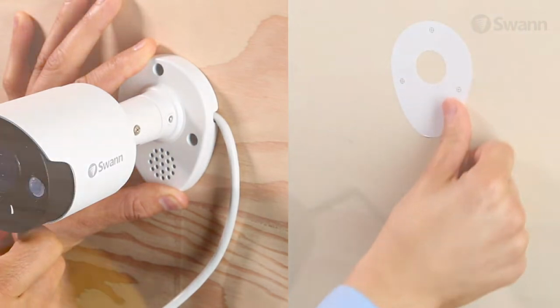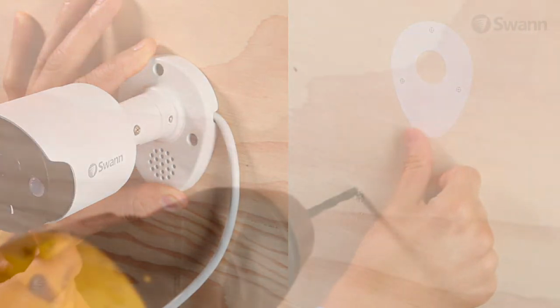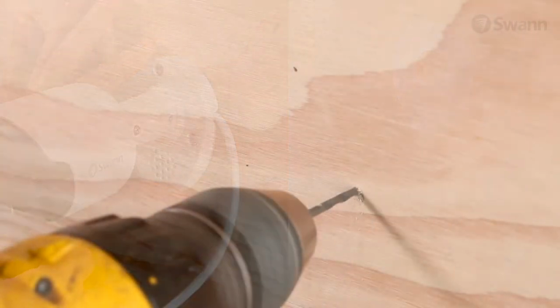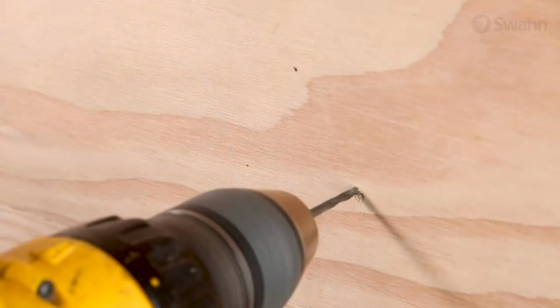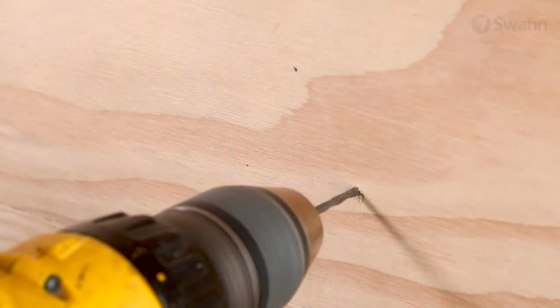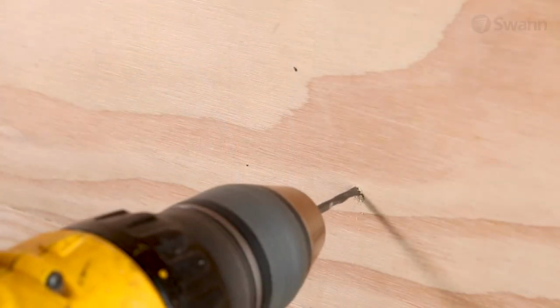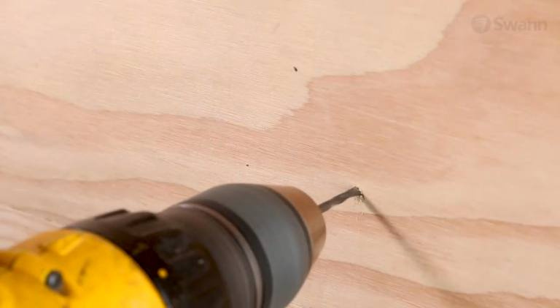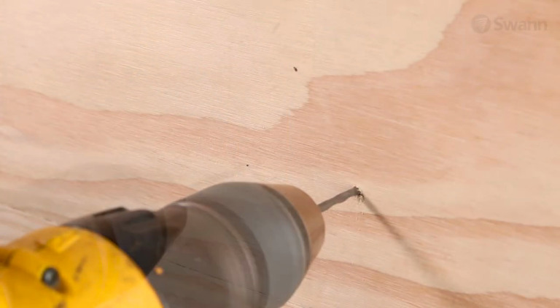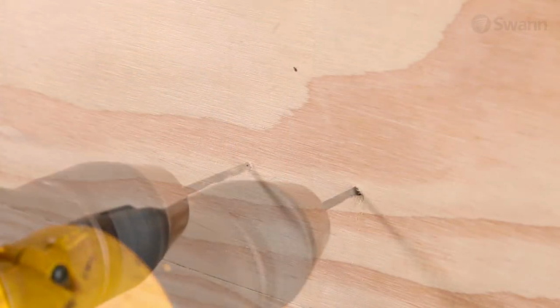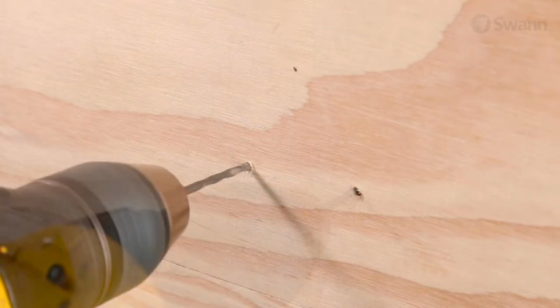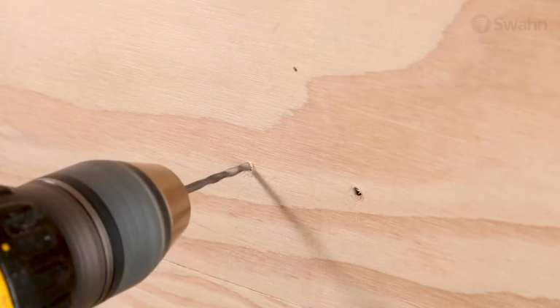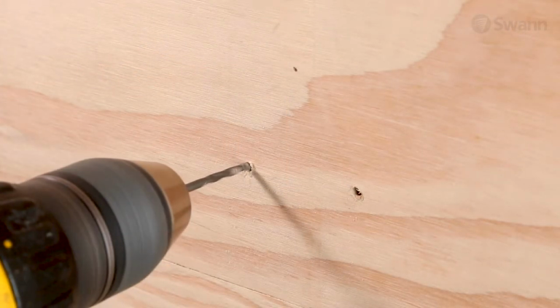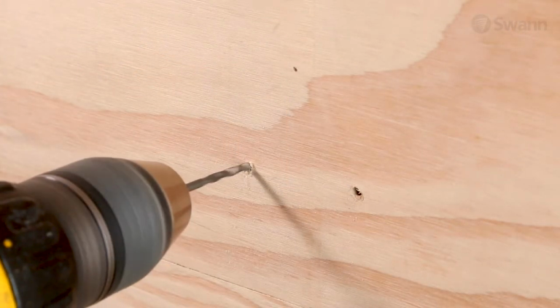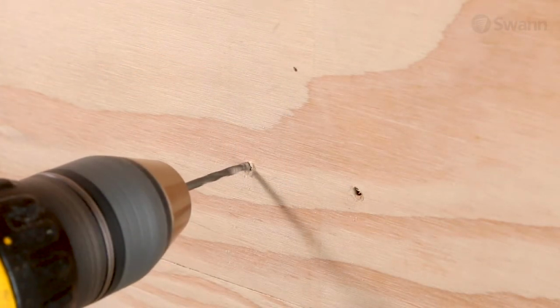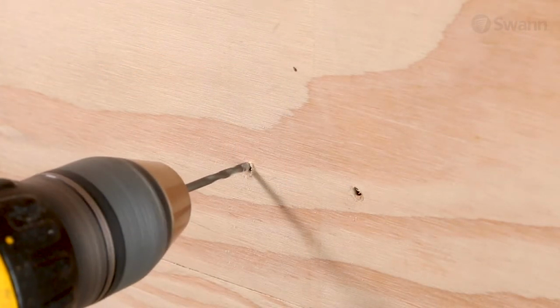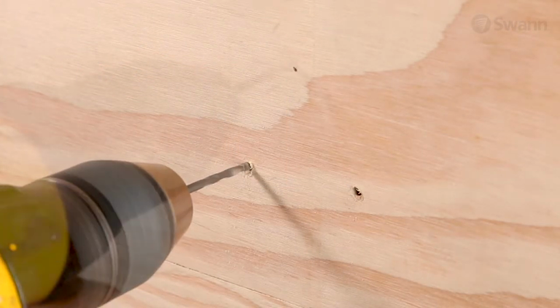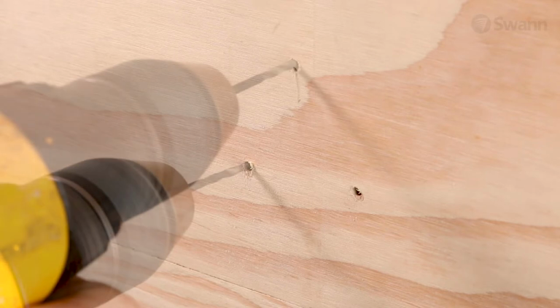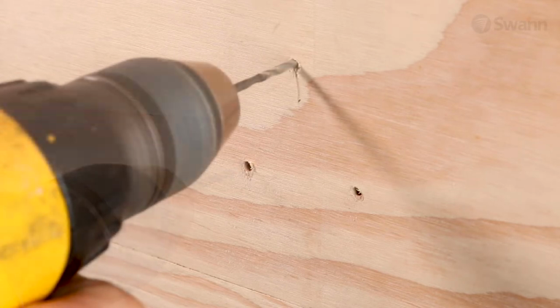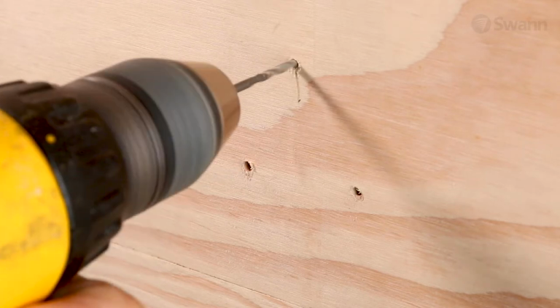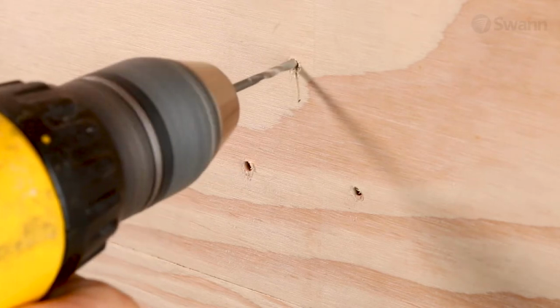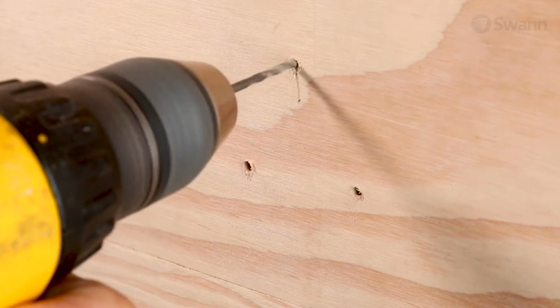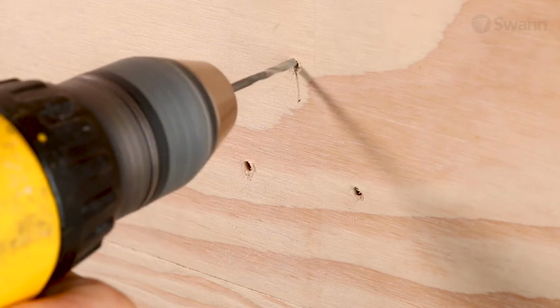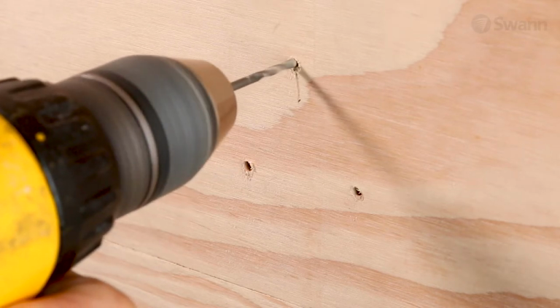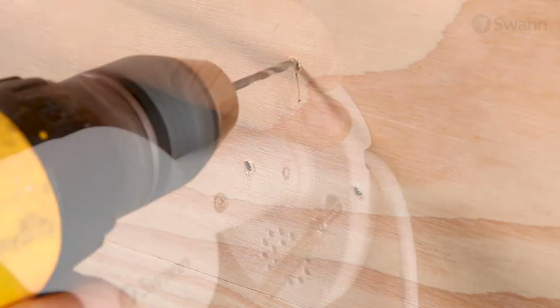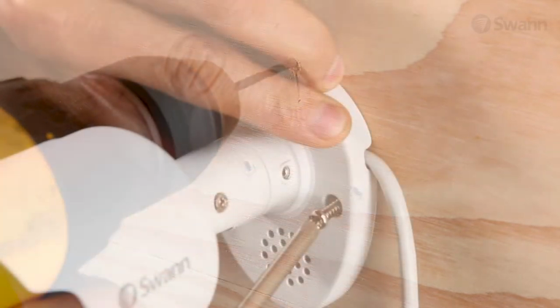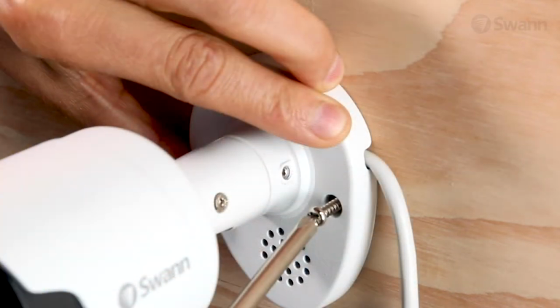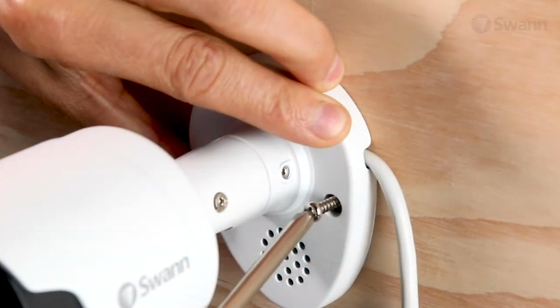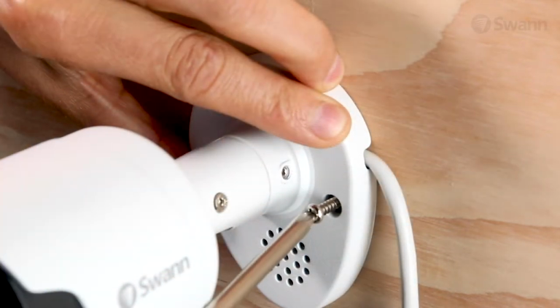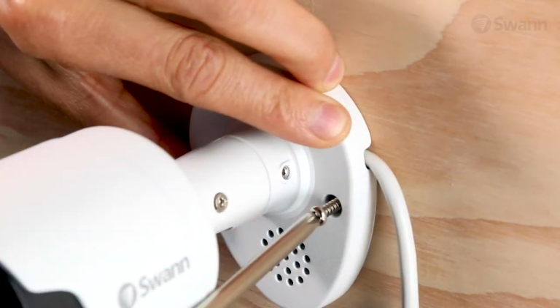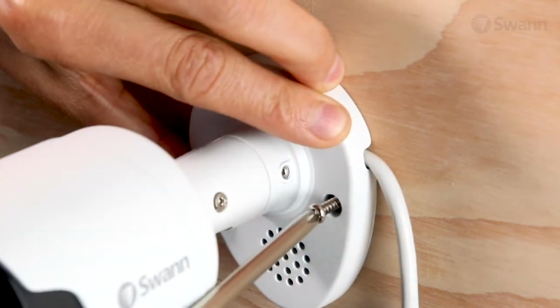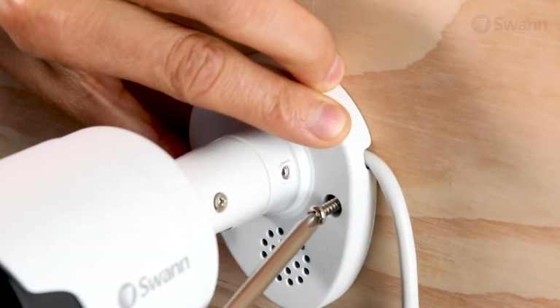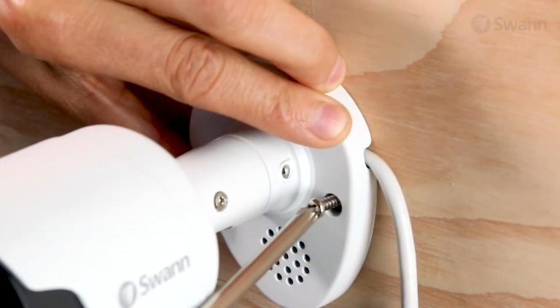If you're mounting to a wooden surface, it may be advisable to pre-drill the location with a small drill bit to prevent cracking. Next, secure the screws through the base.